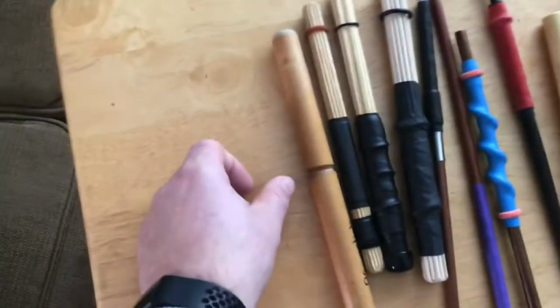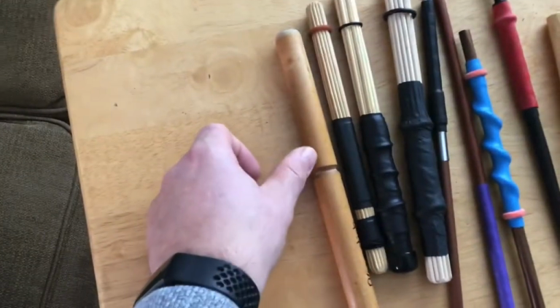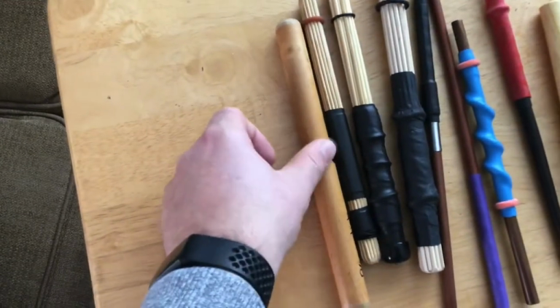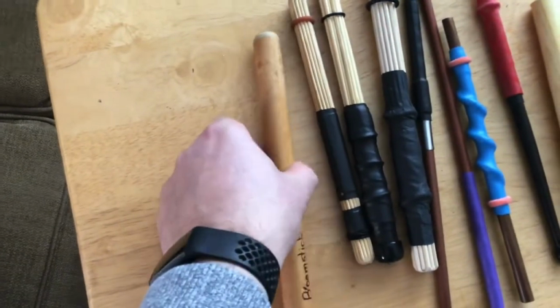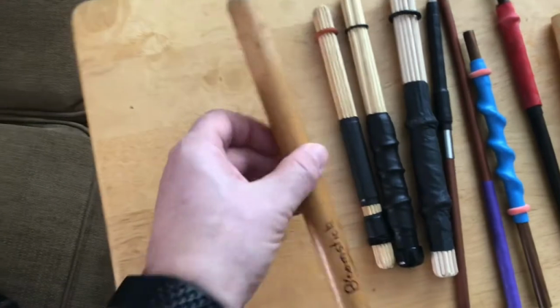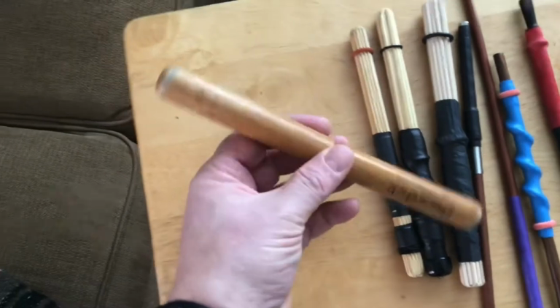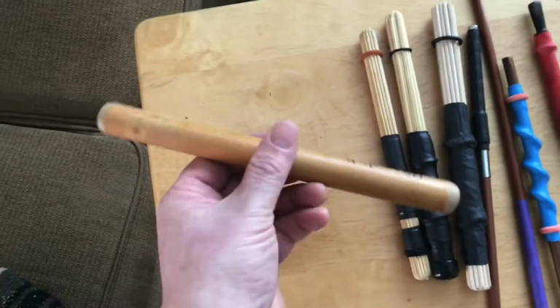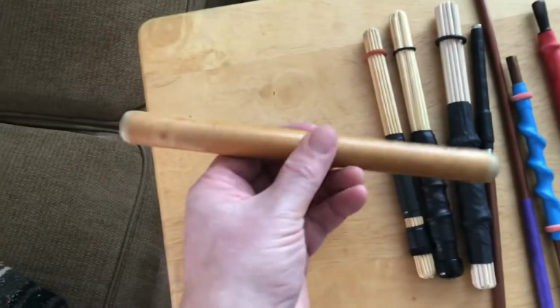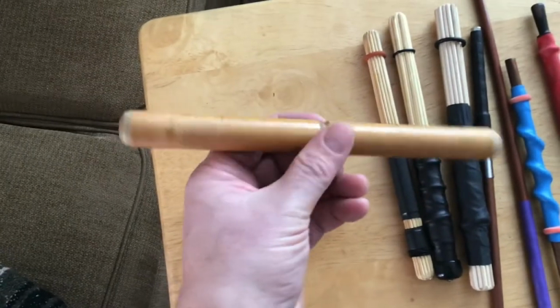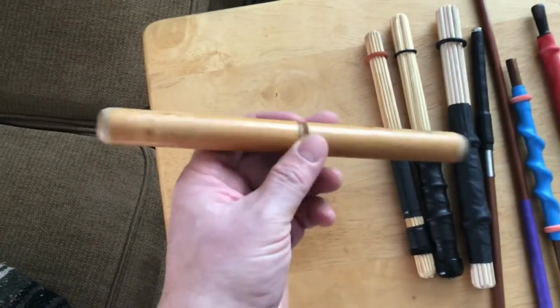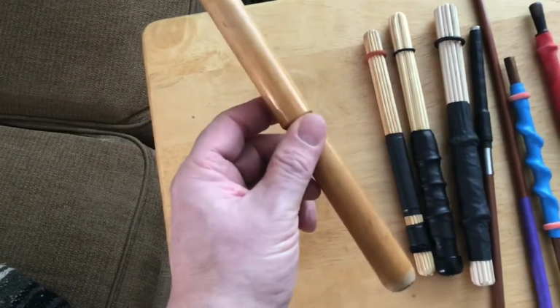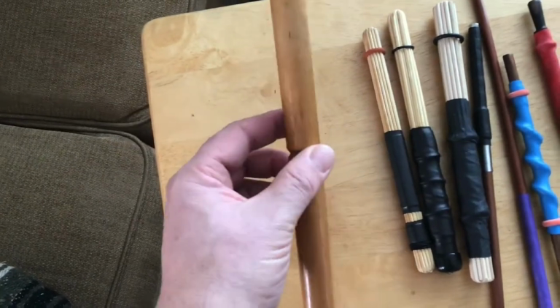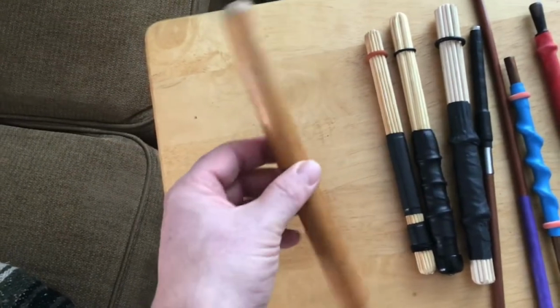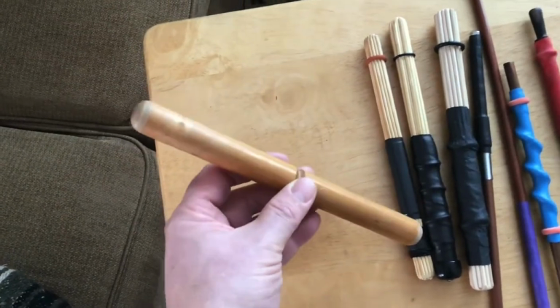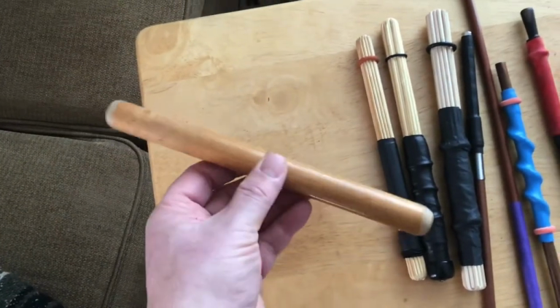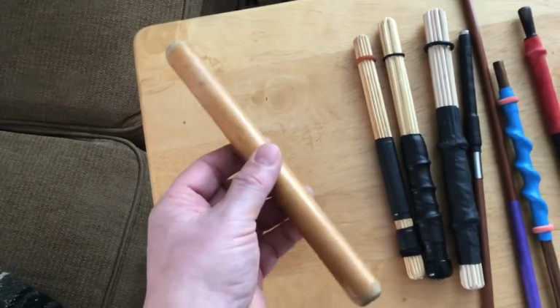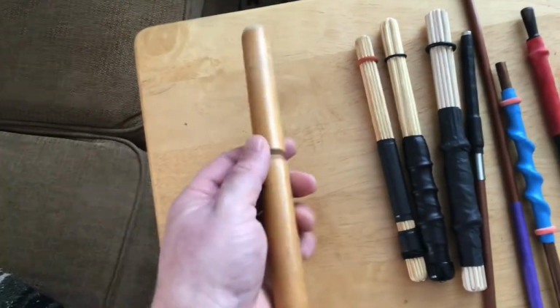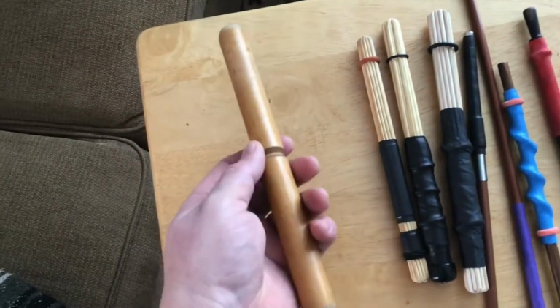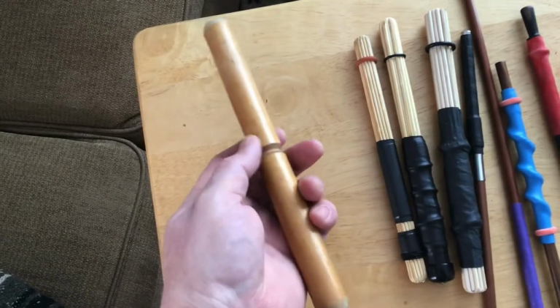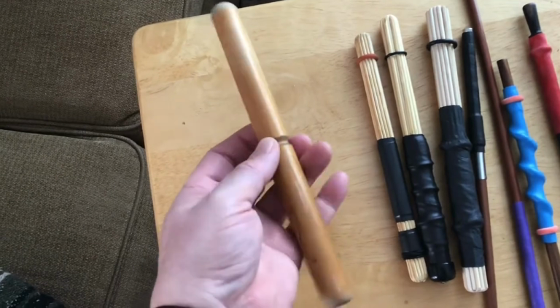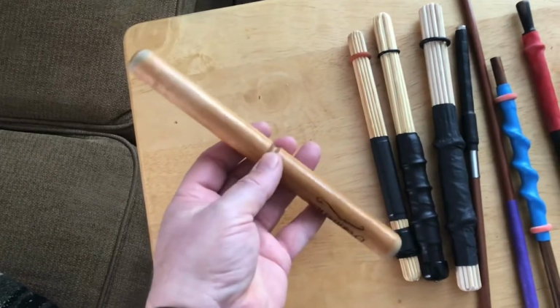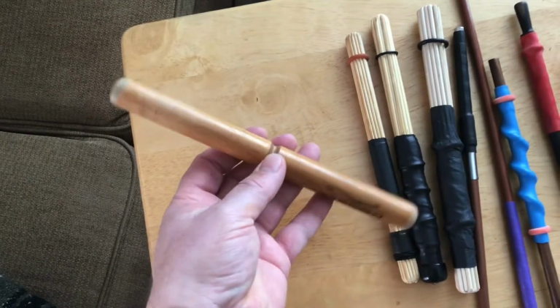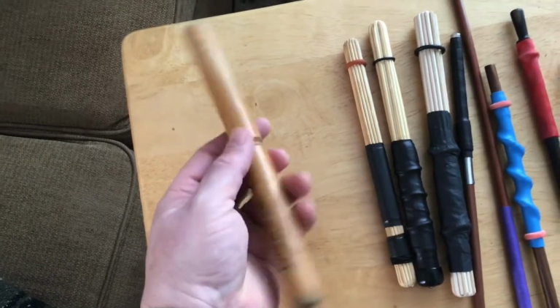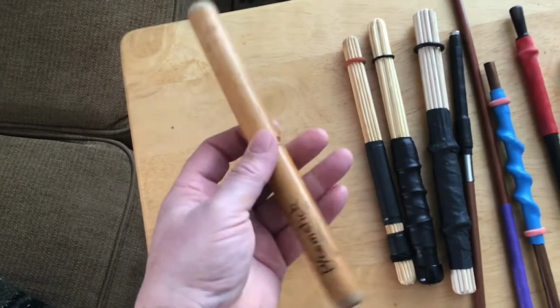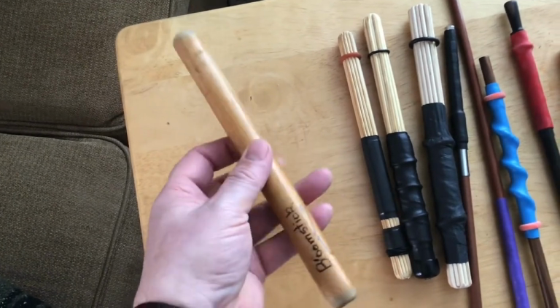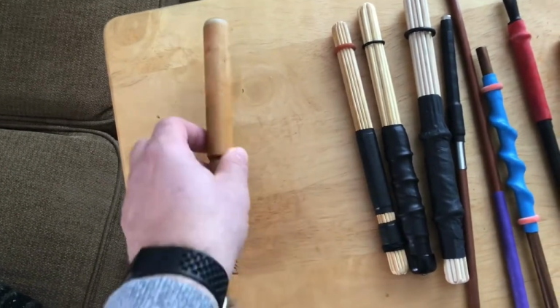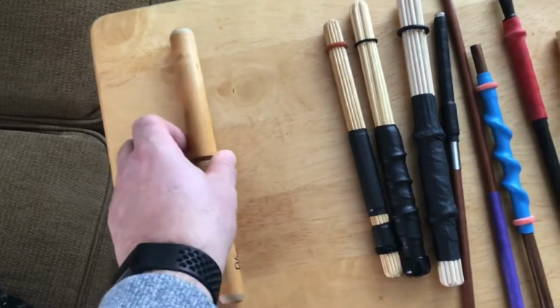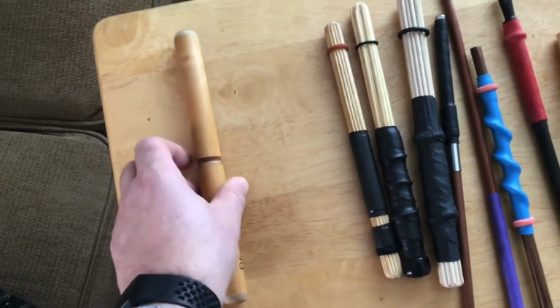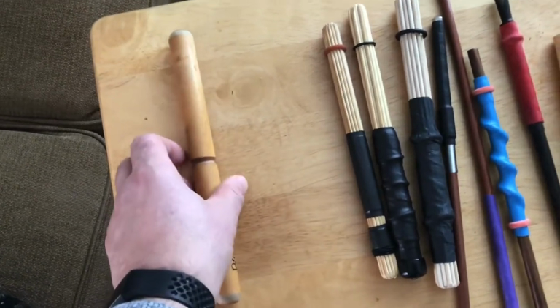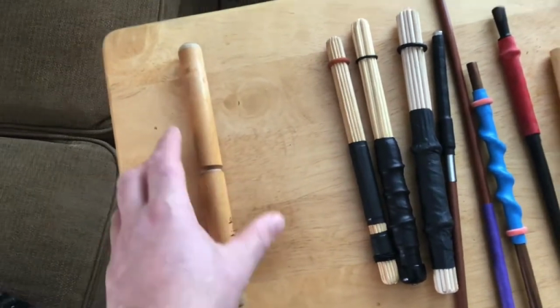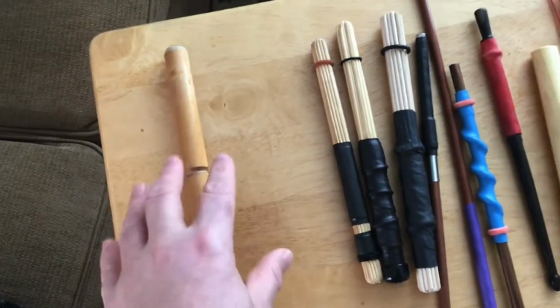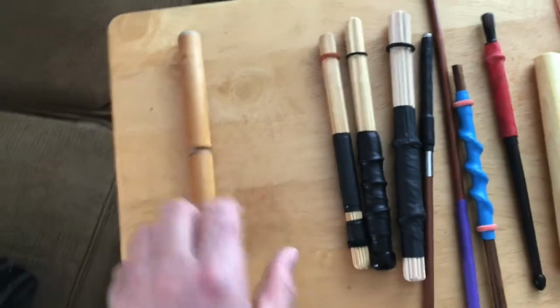Next we have the boomstick, which is actually a cut-down piece of broomstick, rounded off and grooved, which gives you a nice round sound. It's actually fairly light and I like this a lot. I use this a lot on my Brendan White drum.